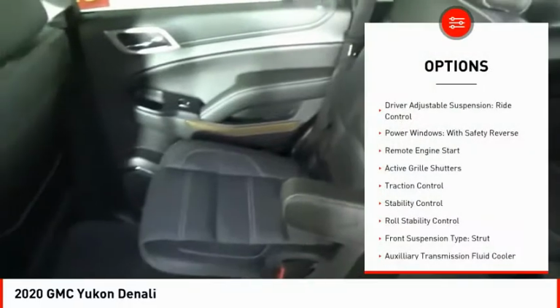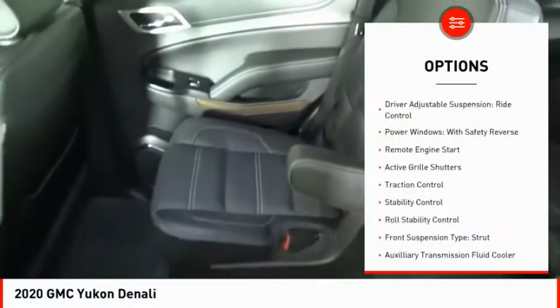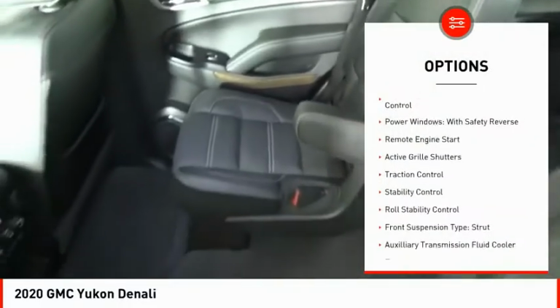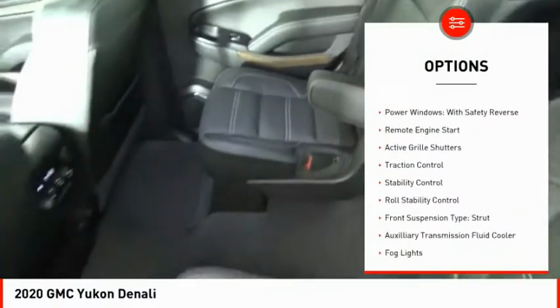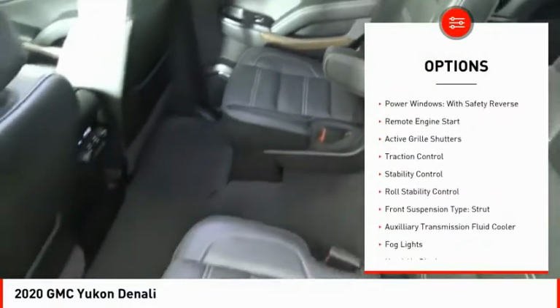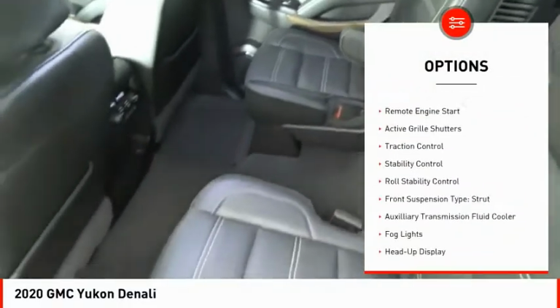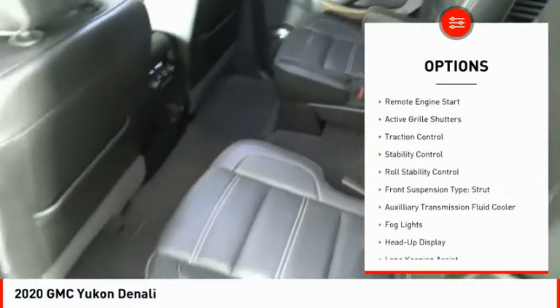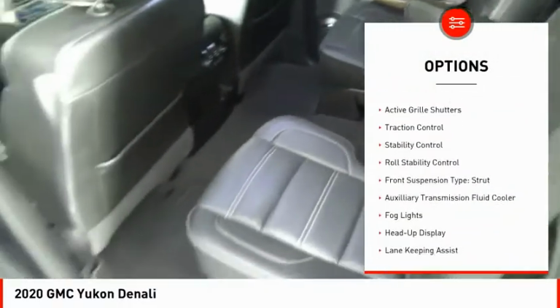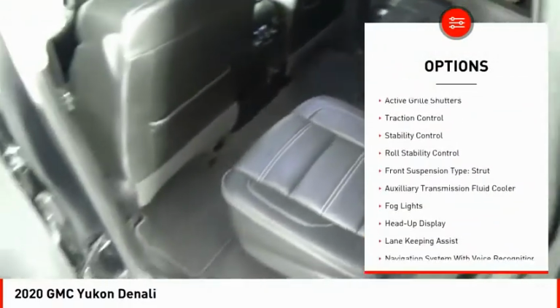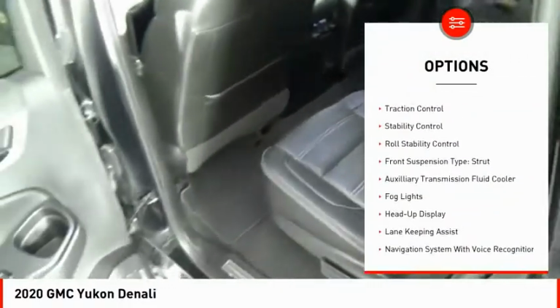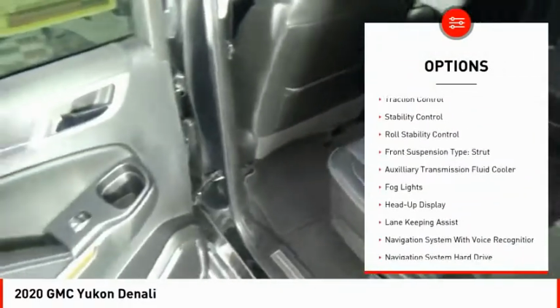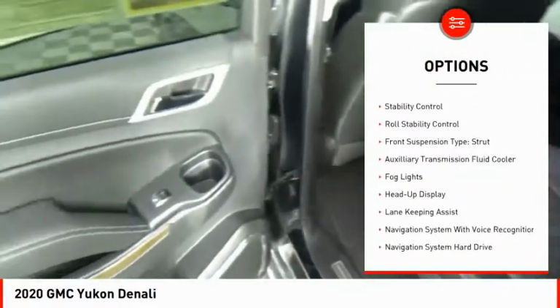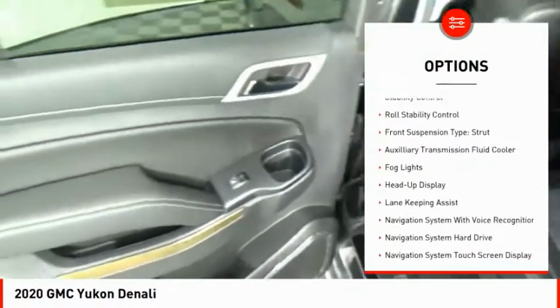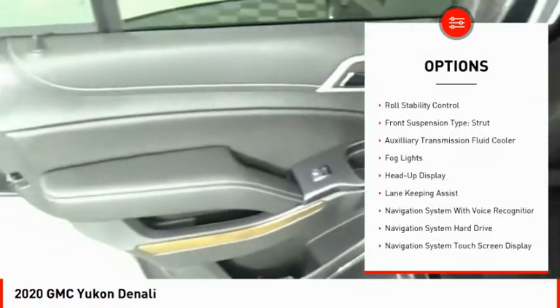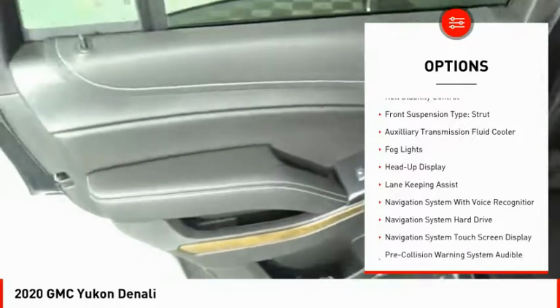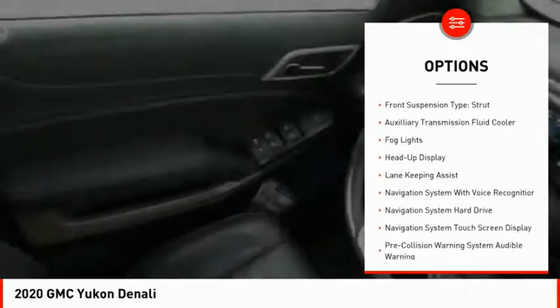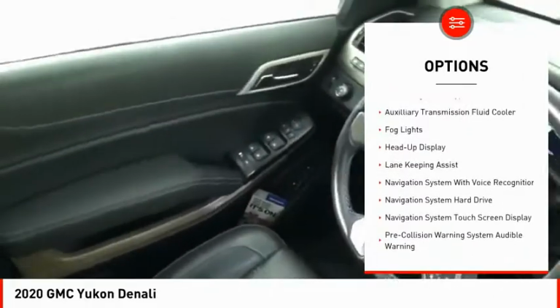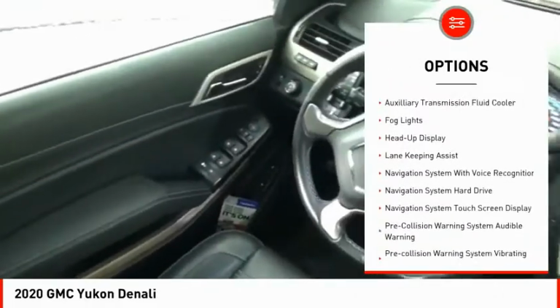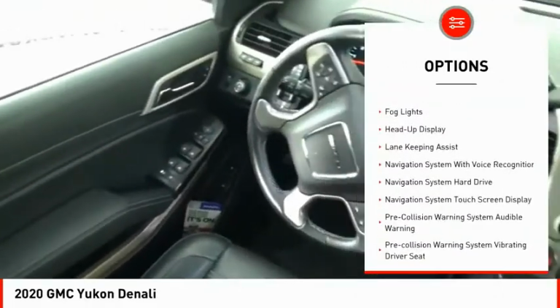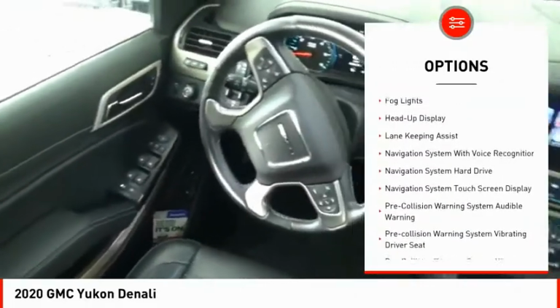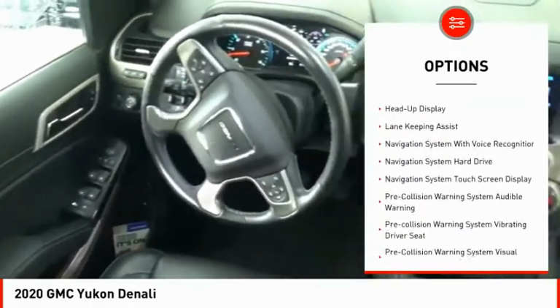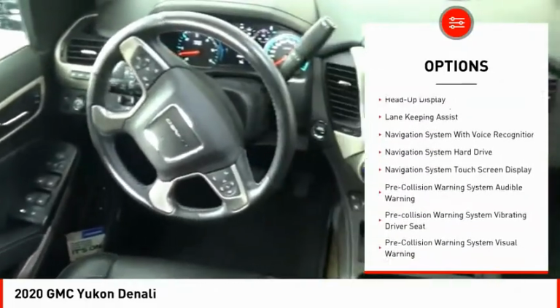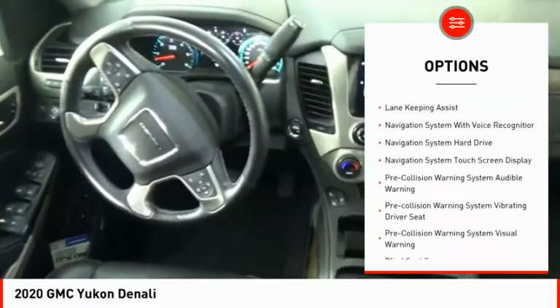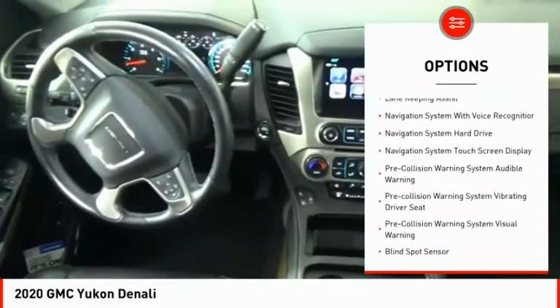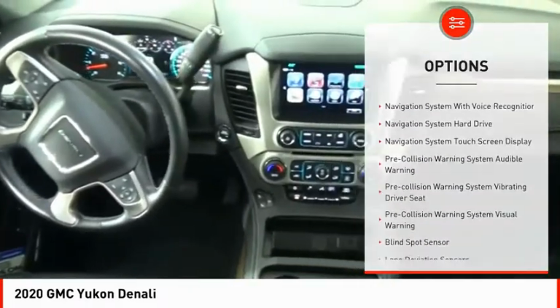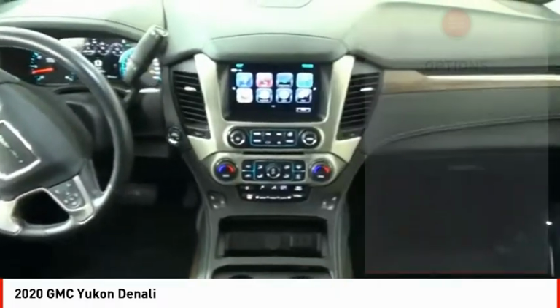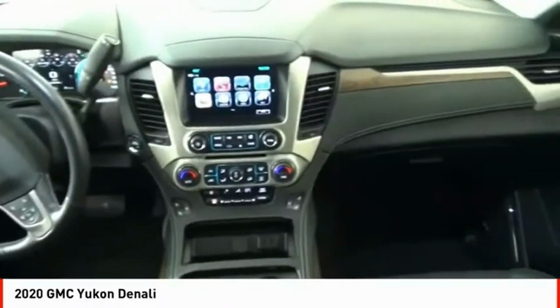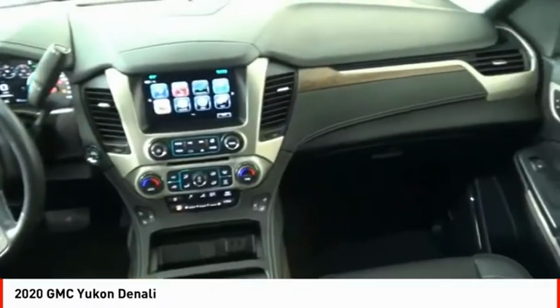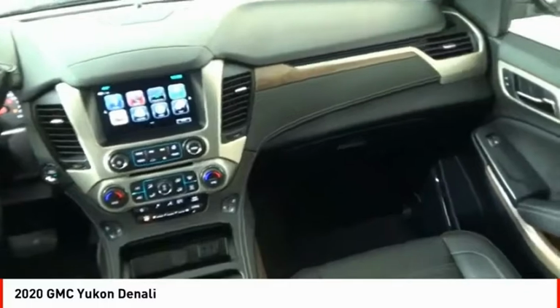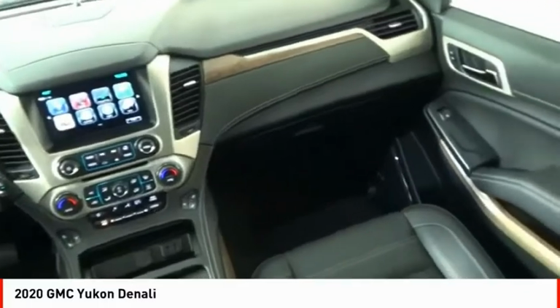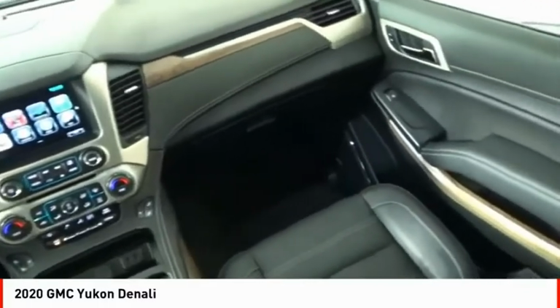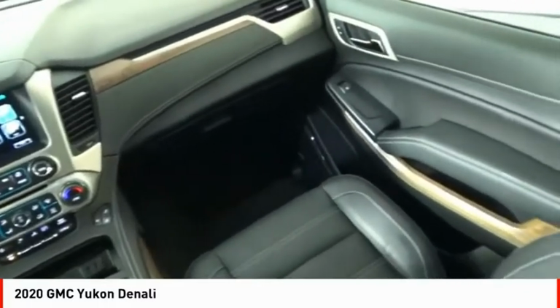Driver adjustable suspension, ride control, power windows with safety reverse, remote engine start, active grille shutters, traction control, stability control, and roll stability control.